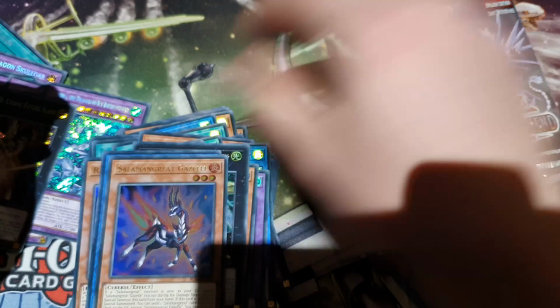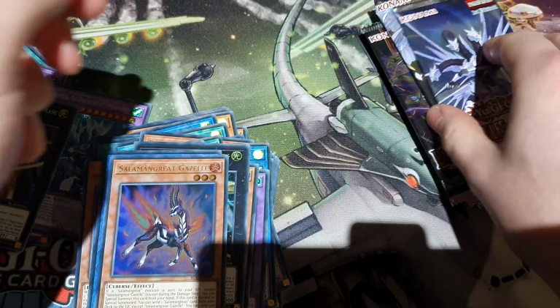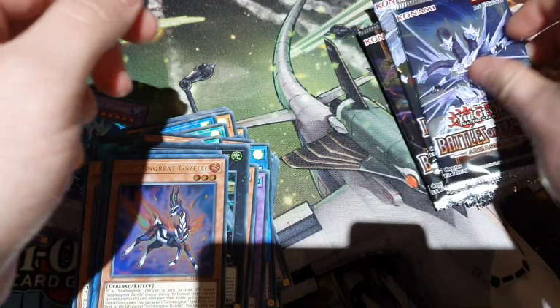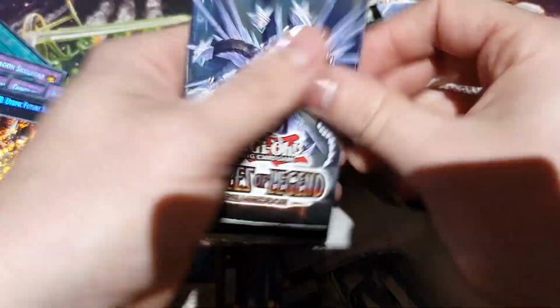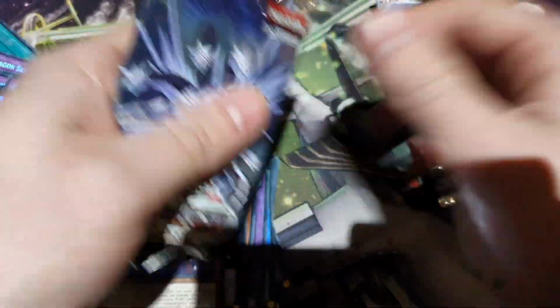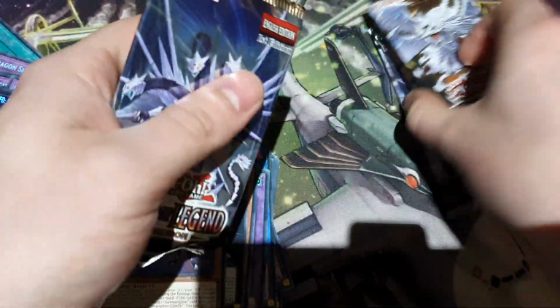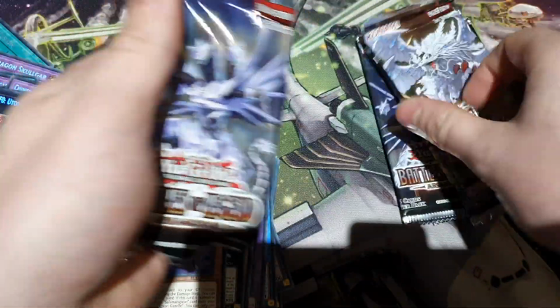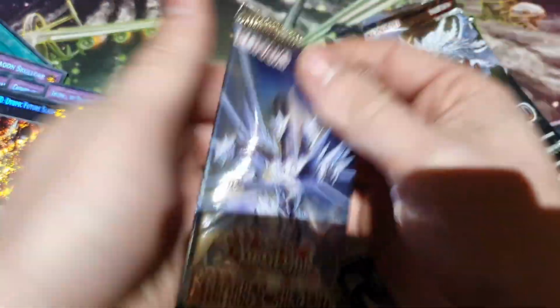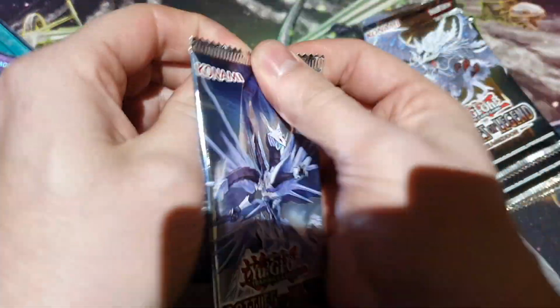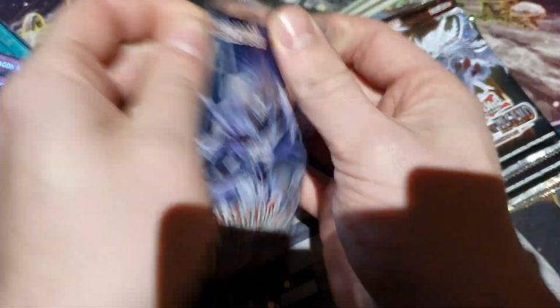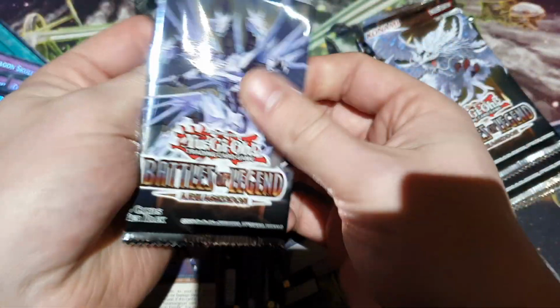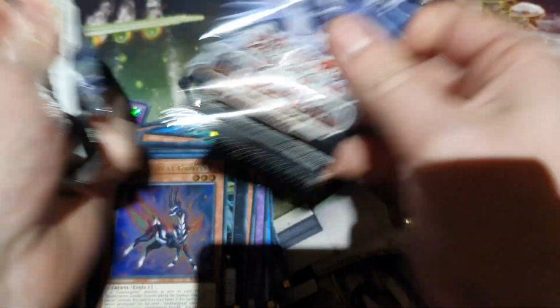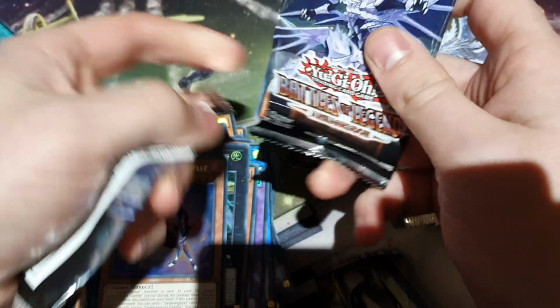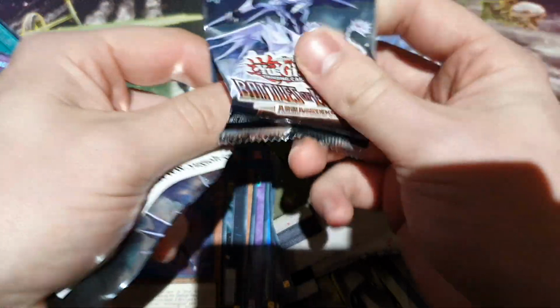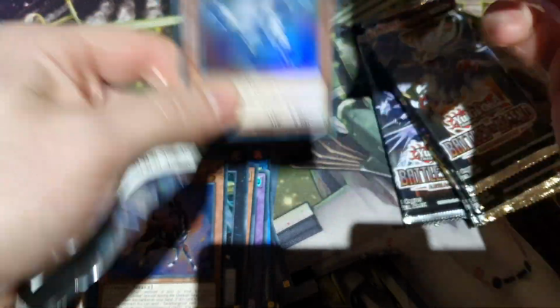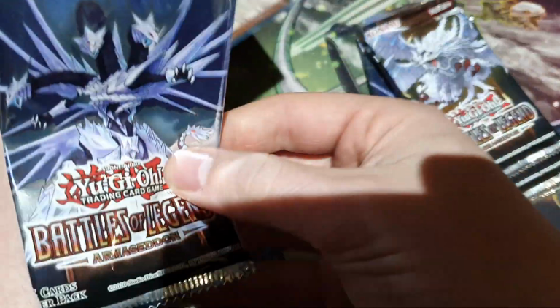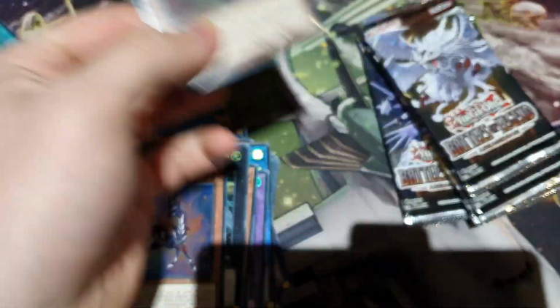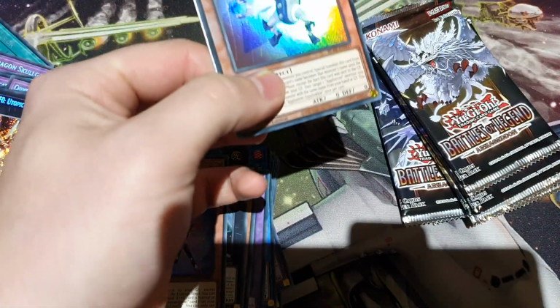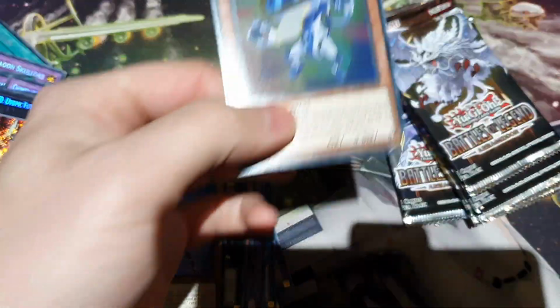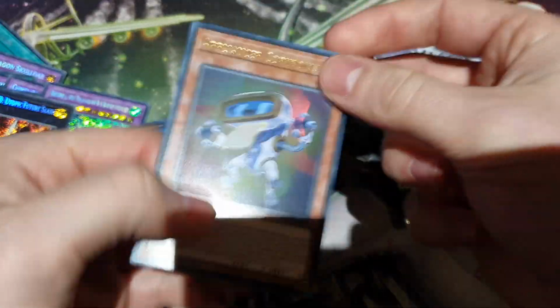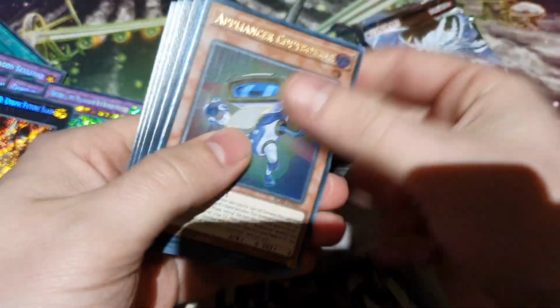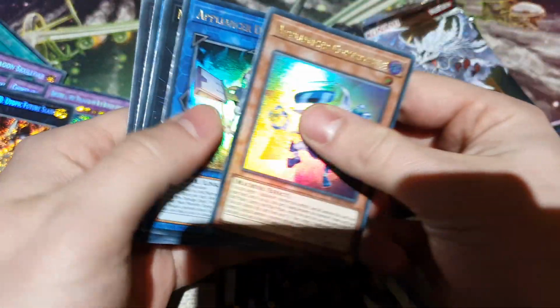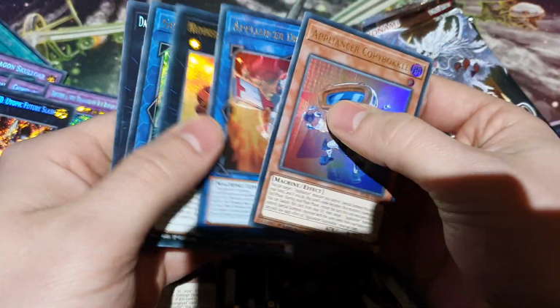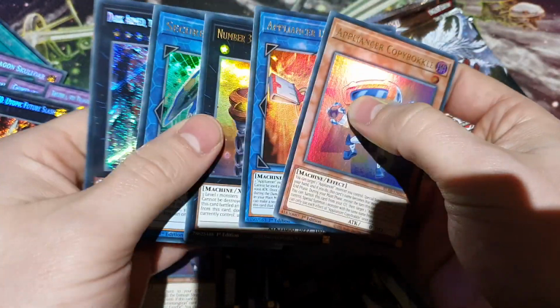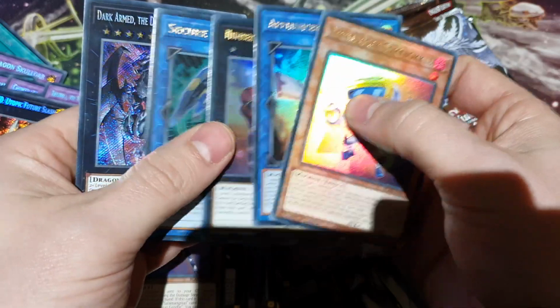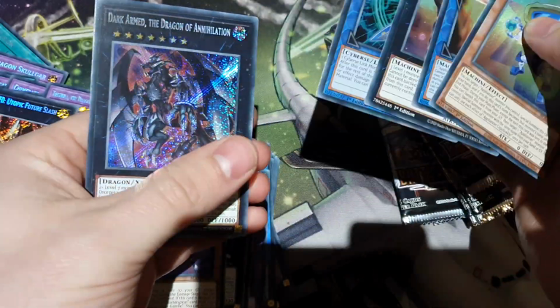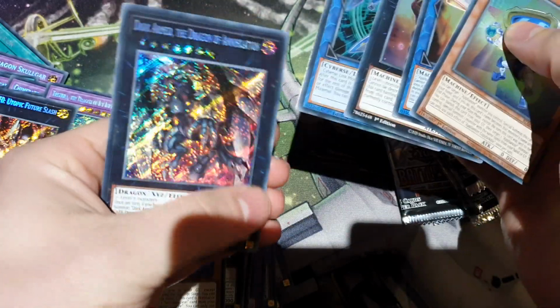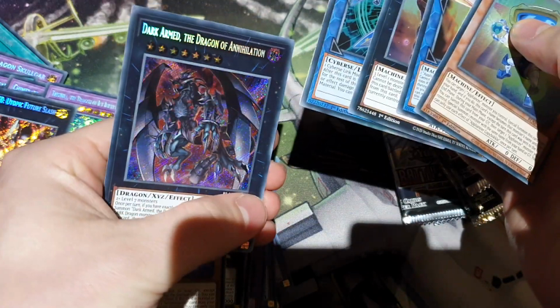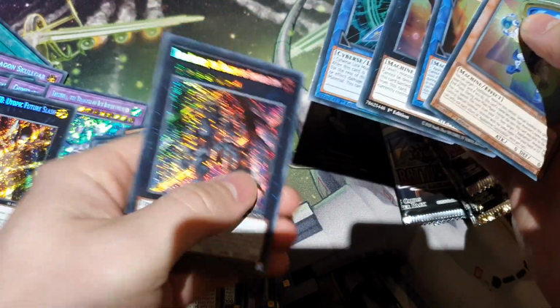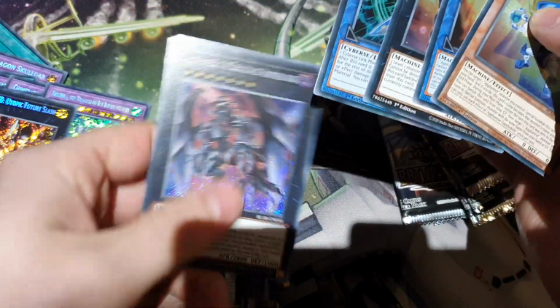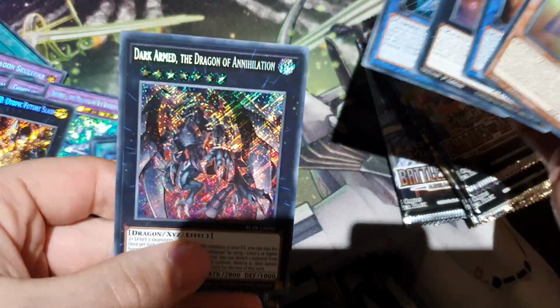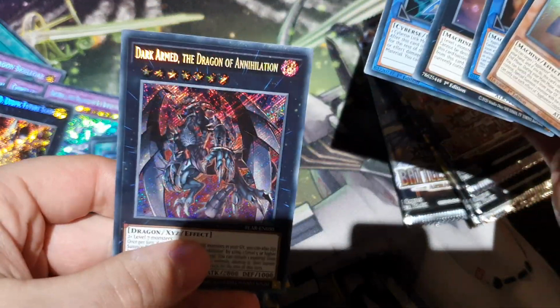I would like to get a Chaos Emperor. I've got five, six packs left. If I get a Chaos Emperor — oh, I can't... mm-mm.